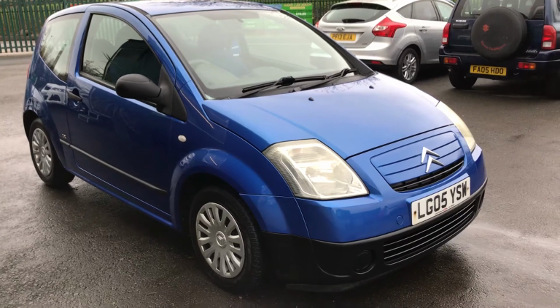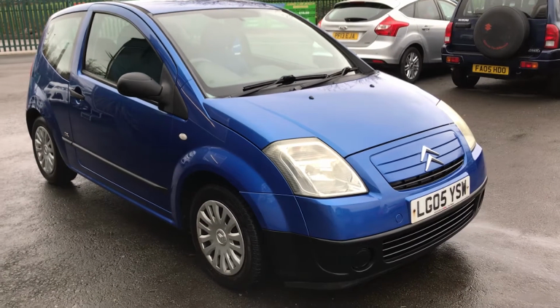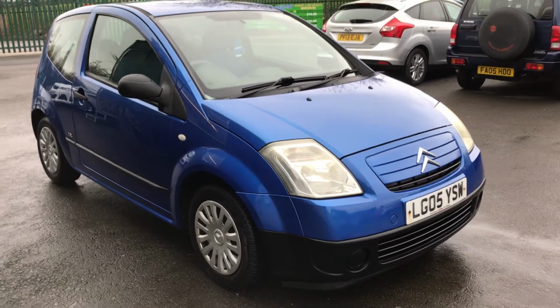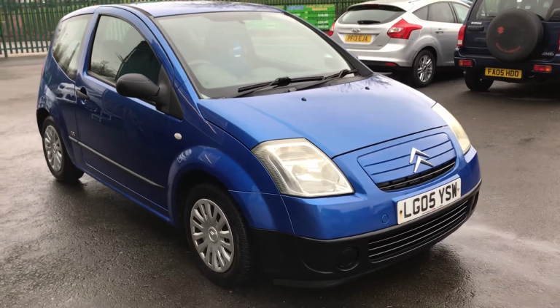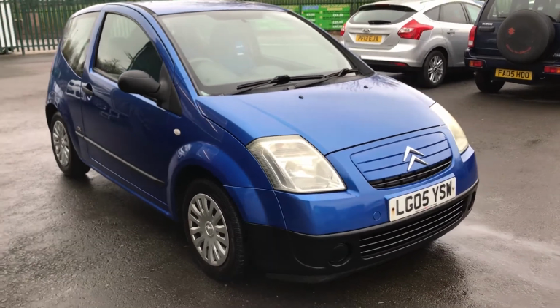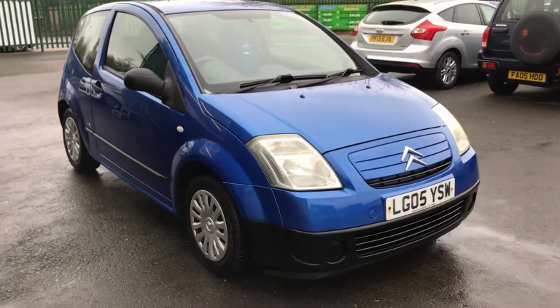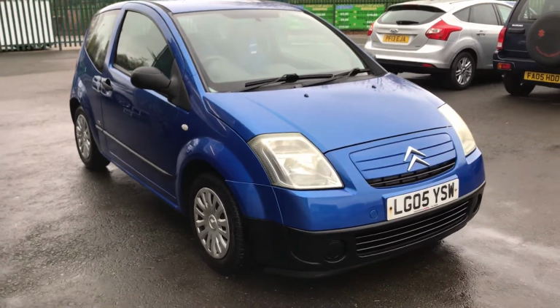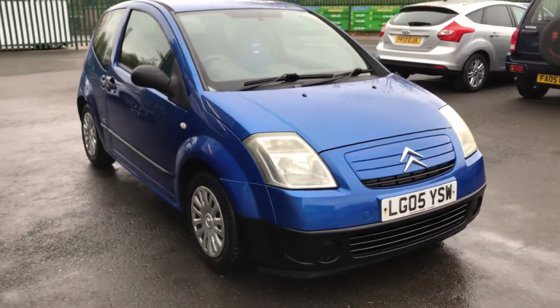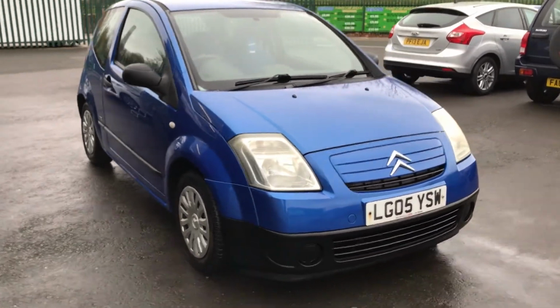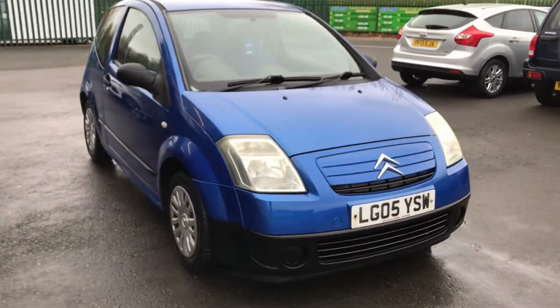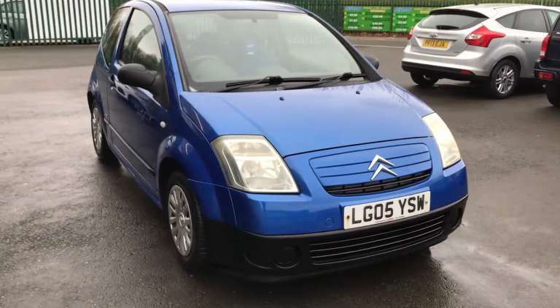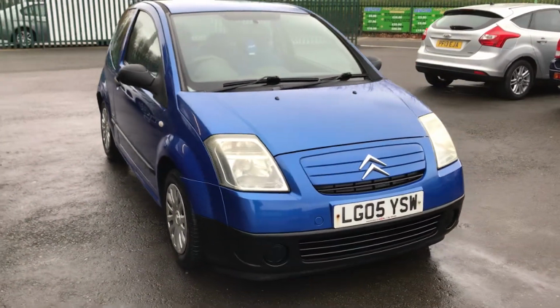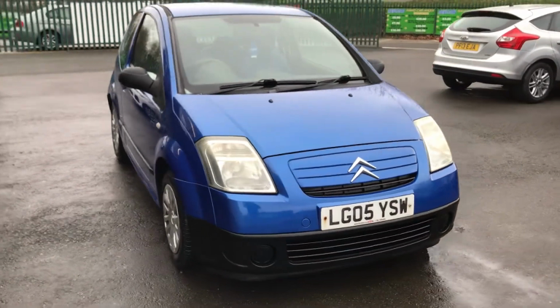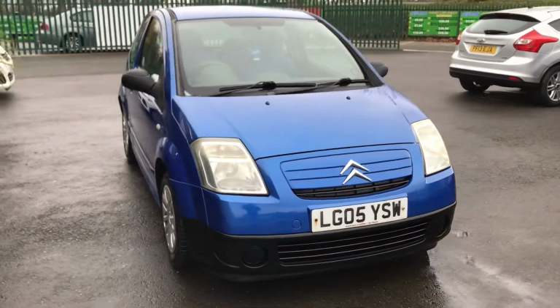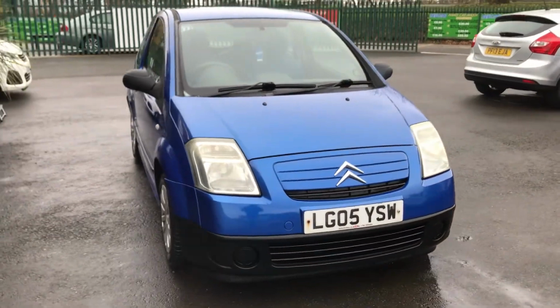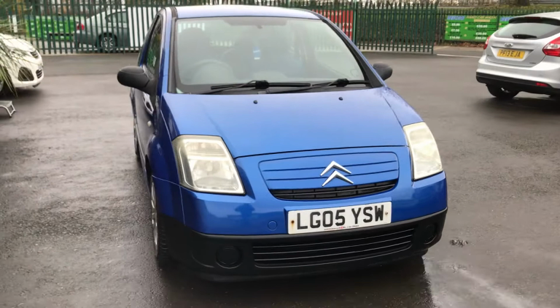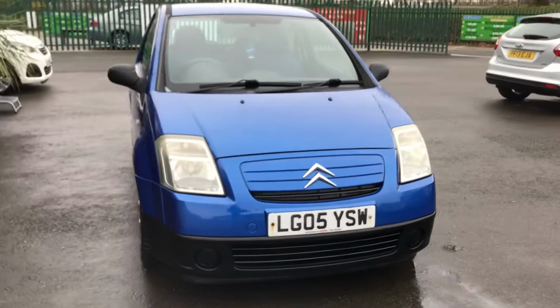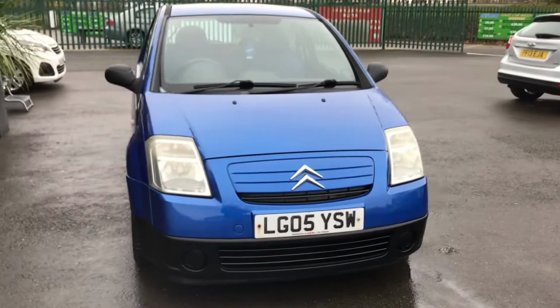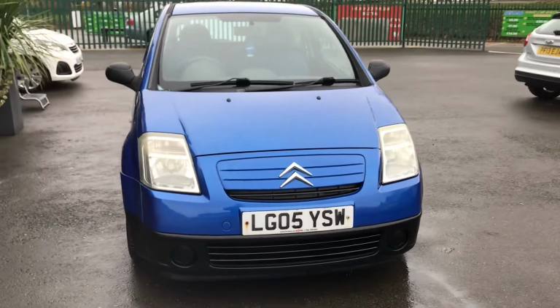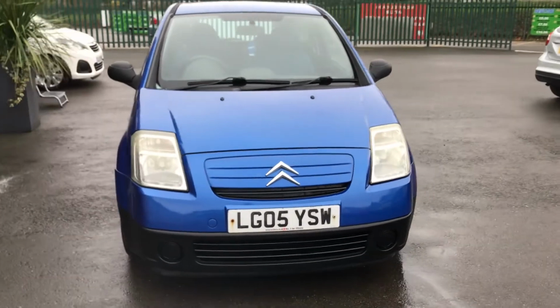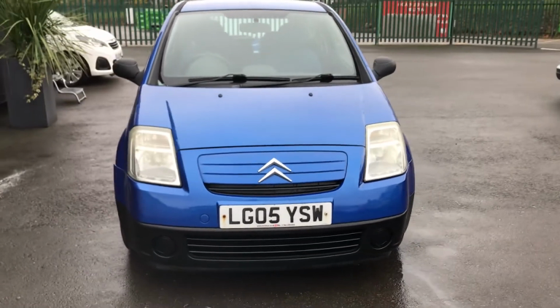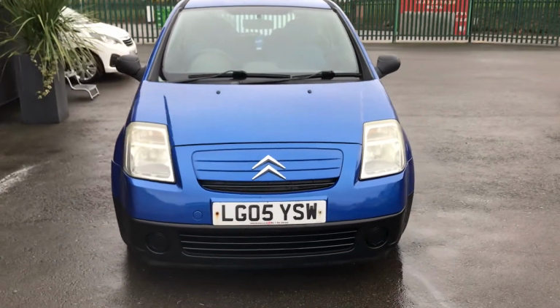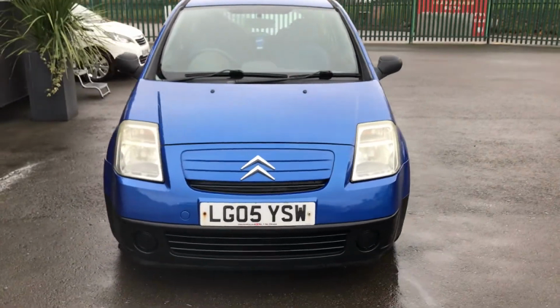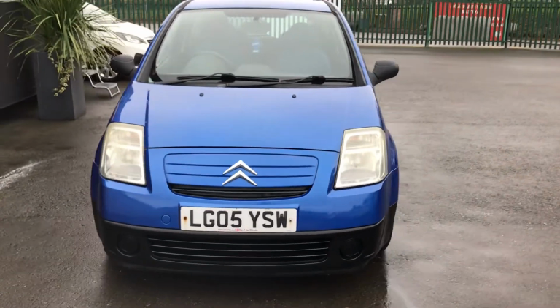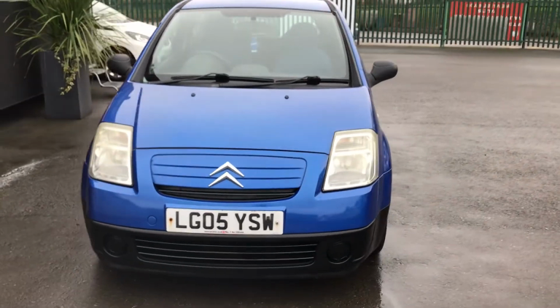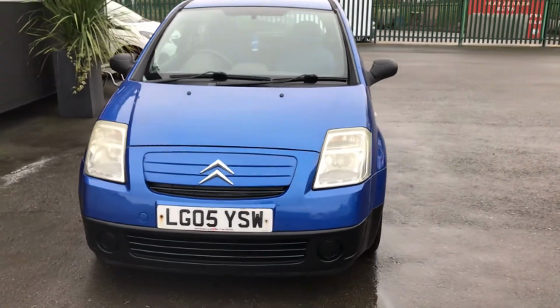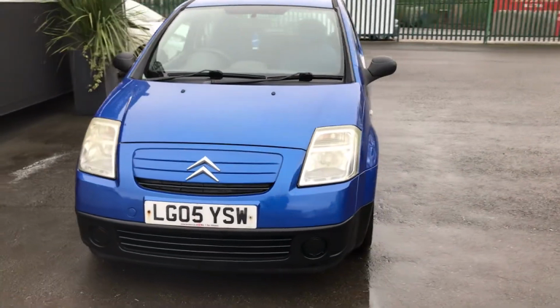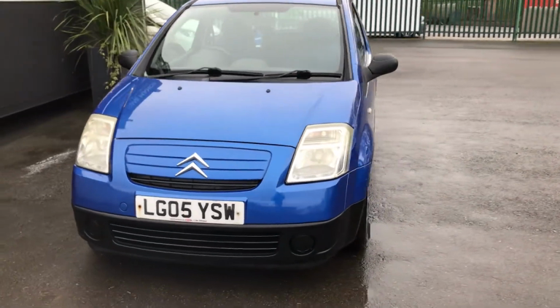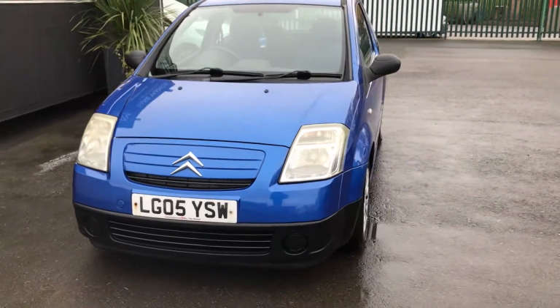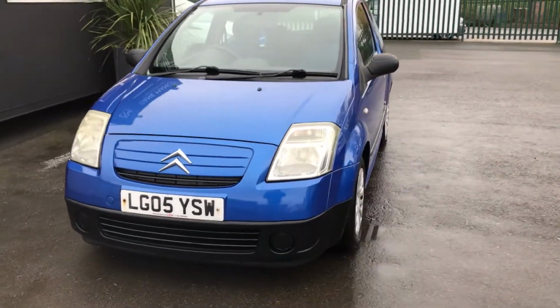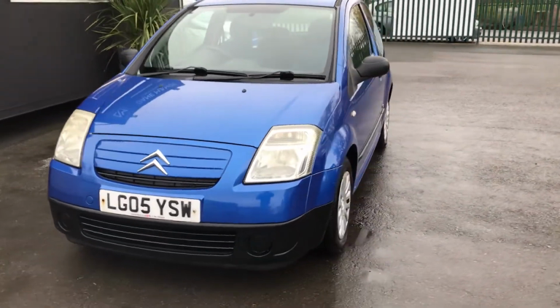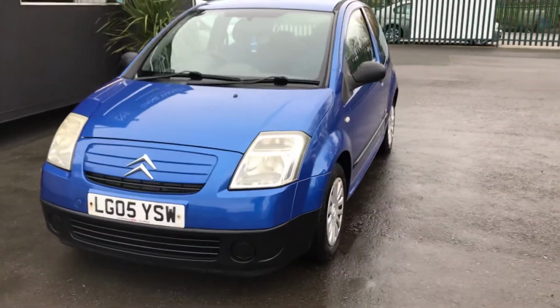For sale at Damon and Cars with a part exchange declare is a Citroen C2 1.1 3 door petrol hatchback. This is a short video to show you the vehicle in more detail.